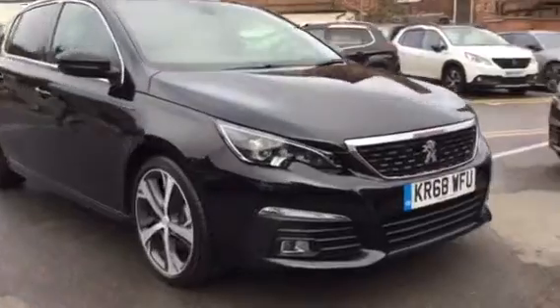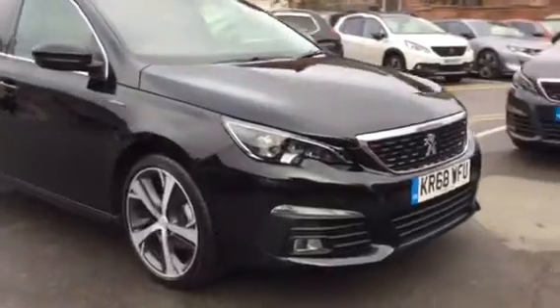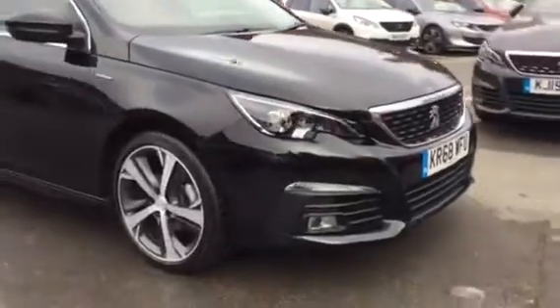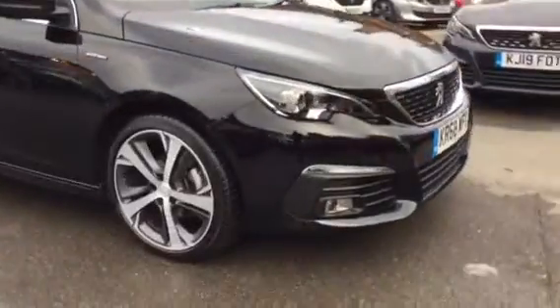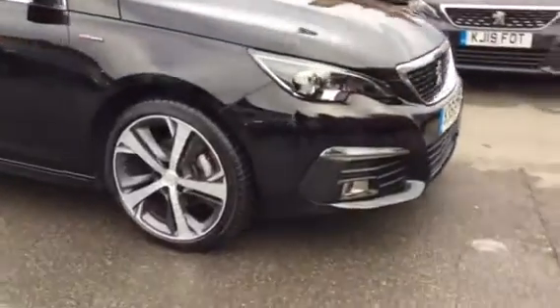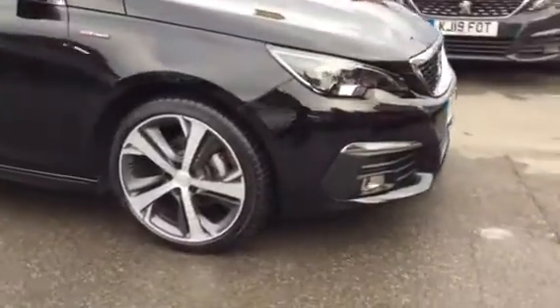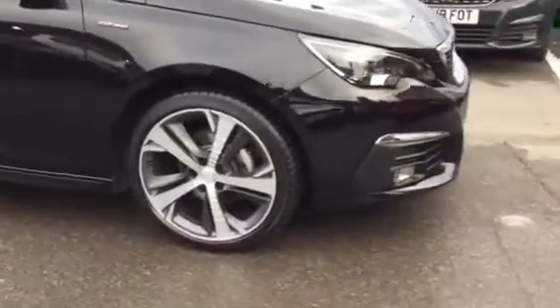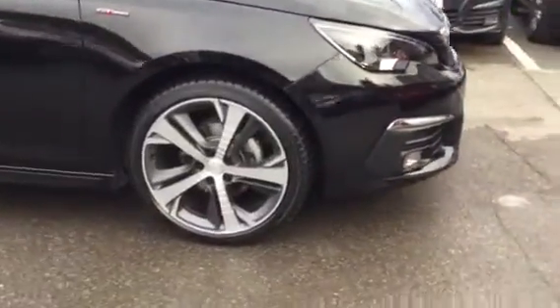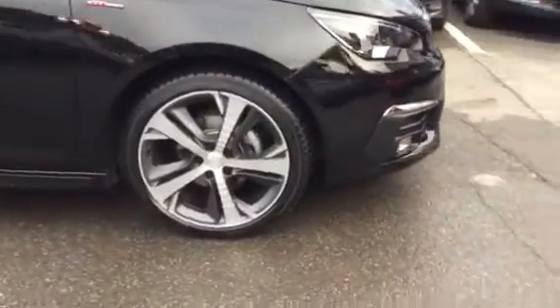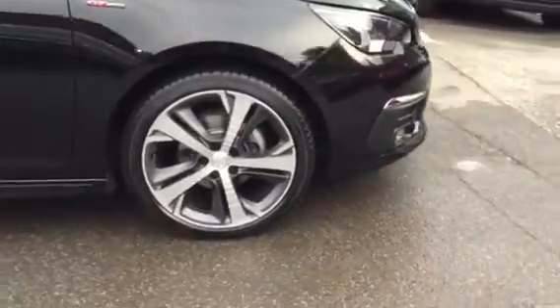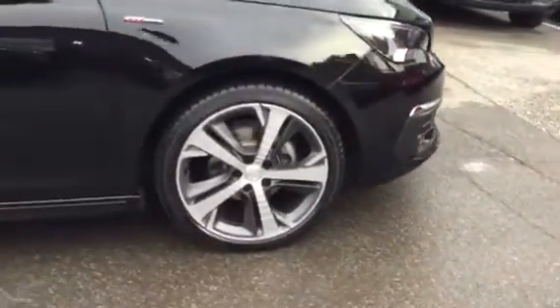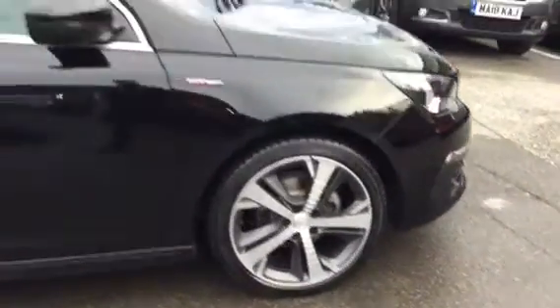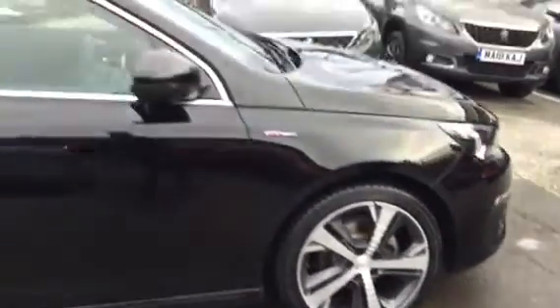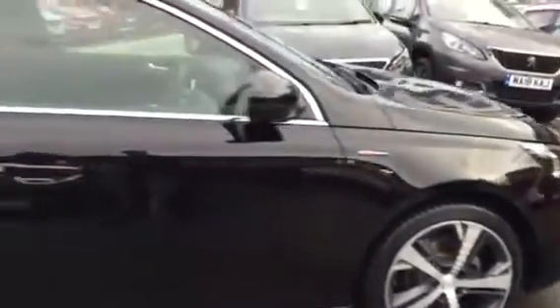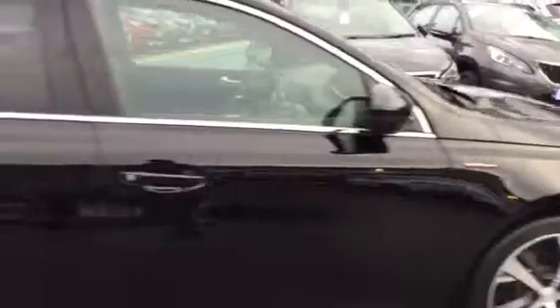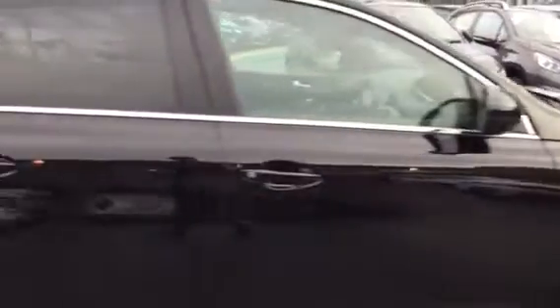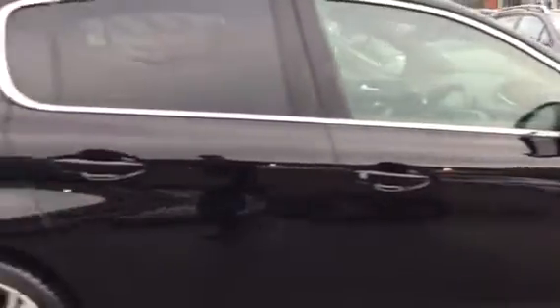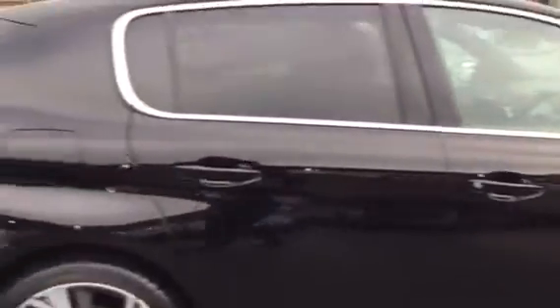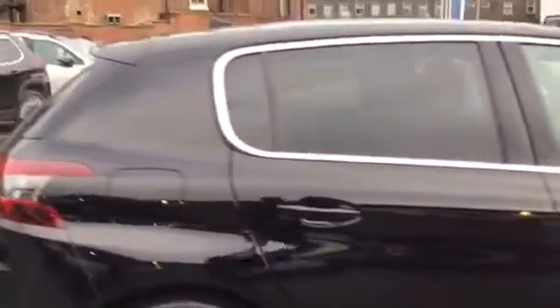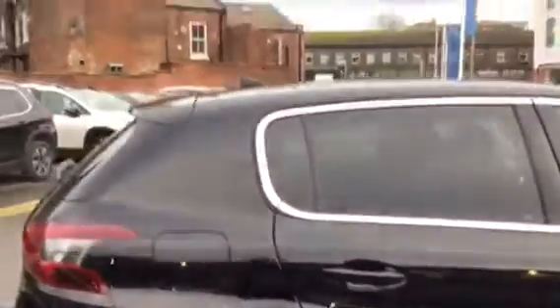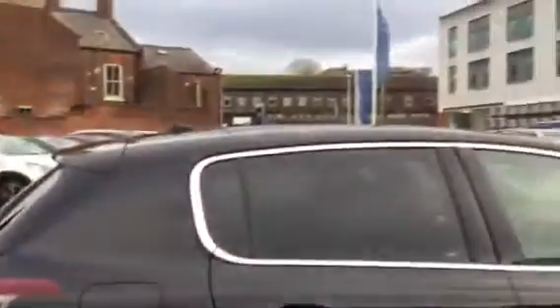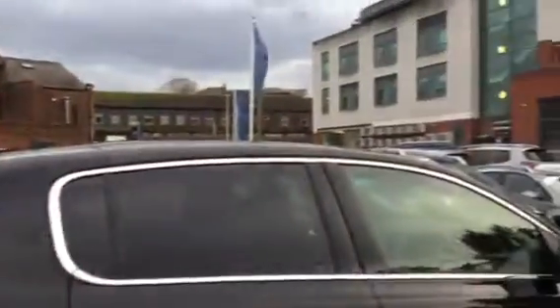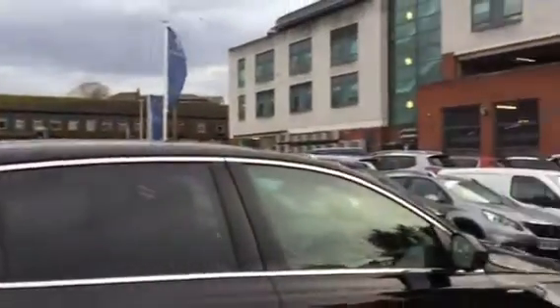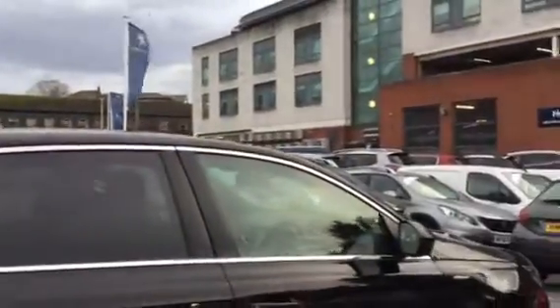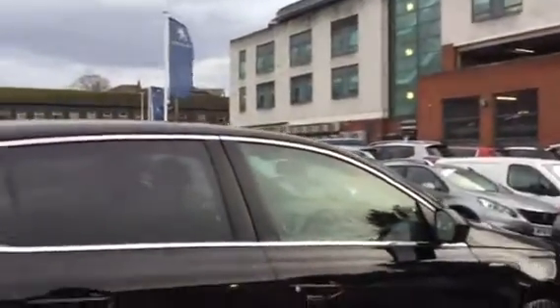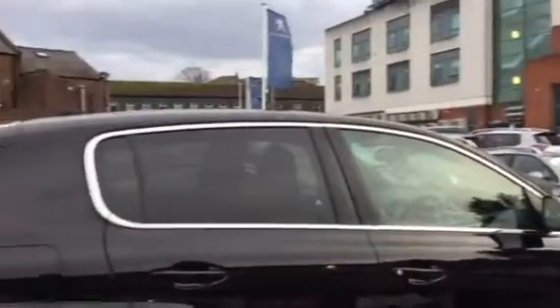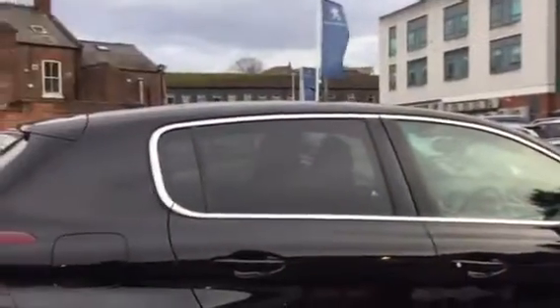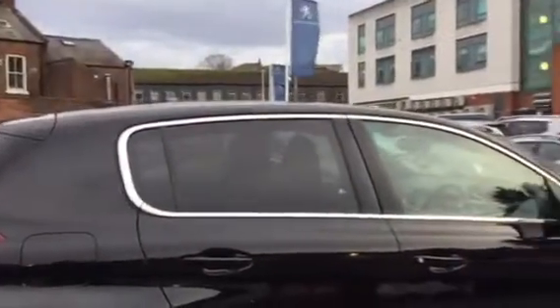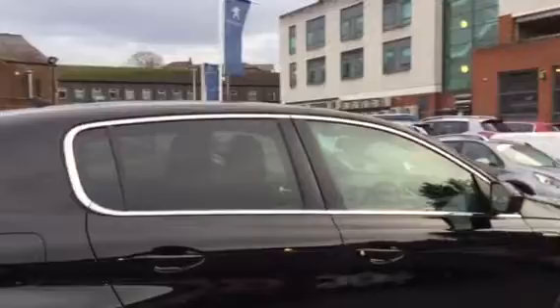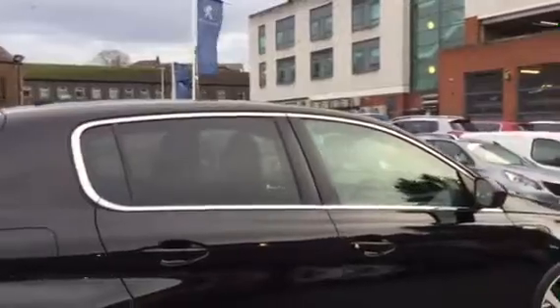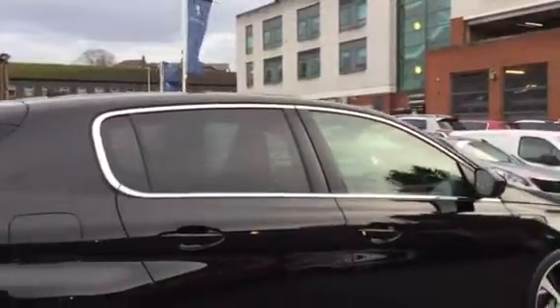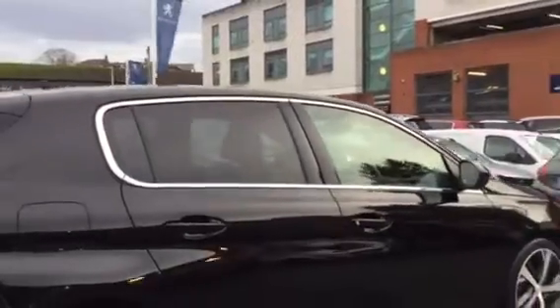The first thing we've got is the alloy wheels. There's also a chrome finish which comes around the window. You also have rear tinted windows as well, which are very nice.